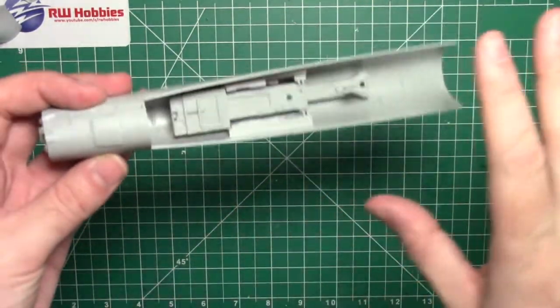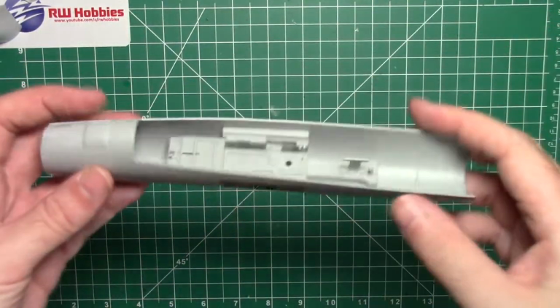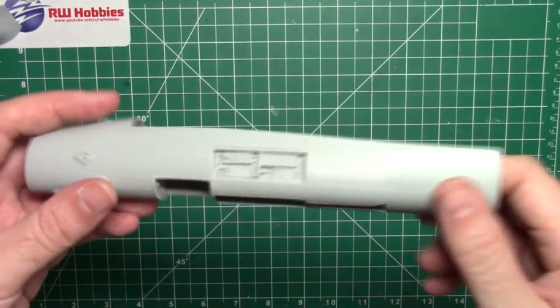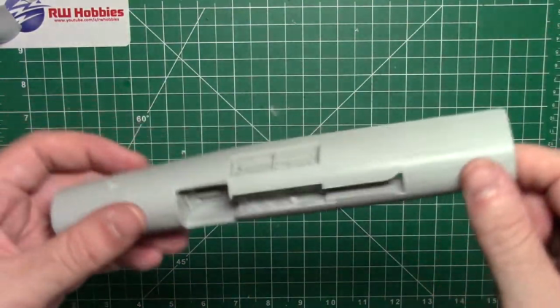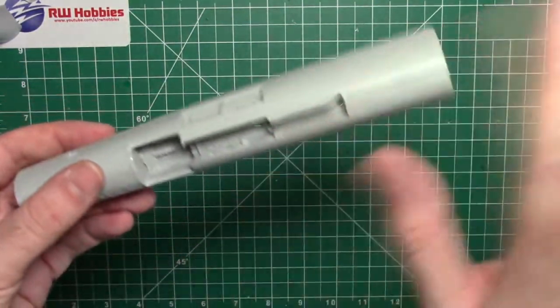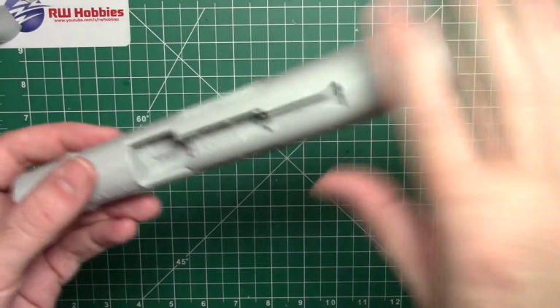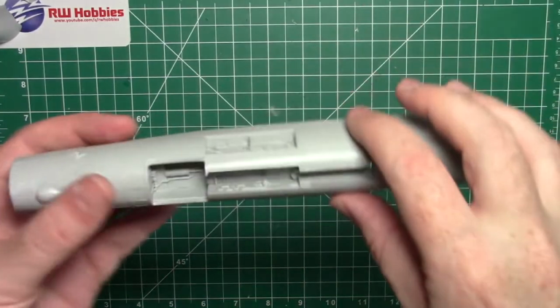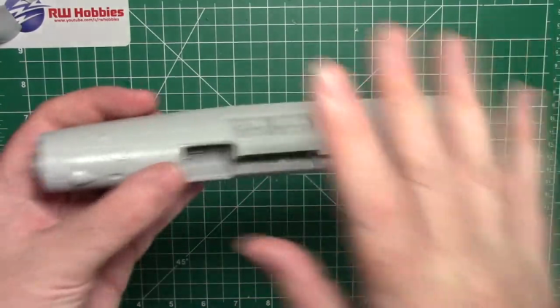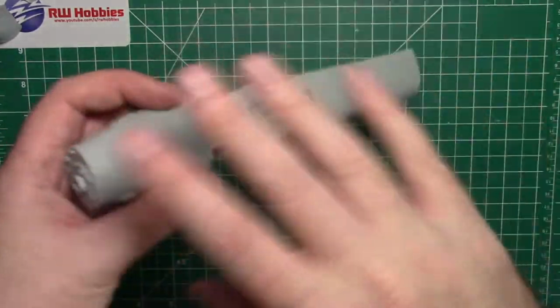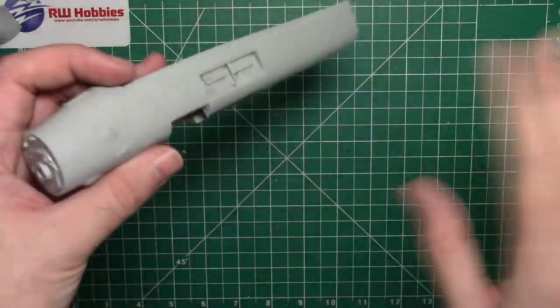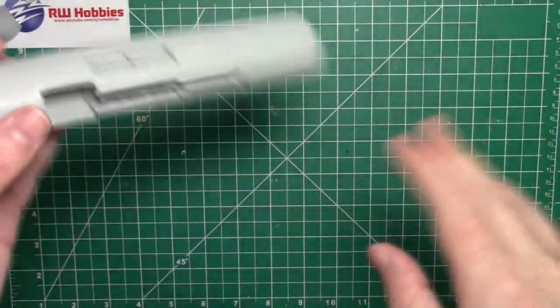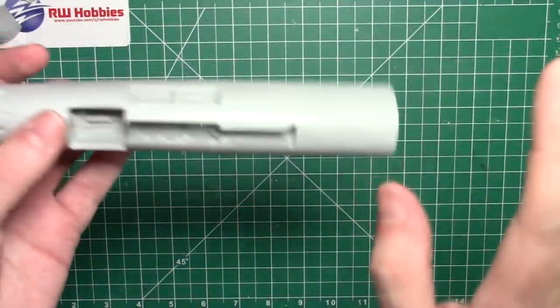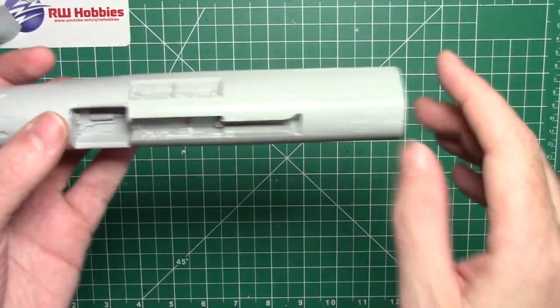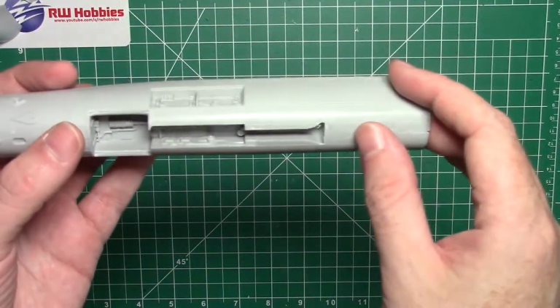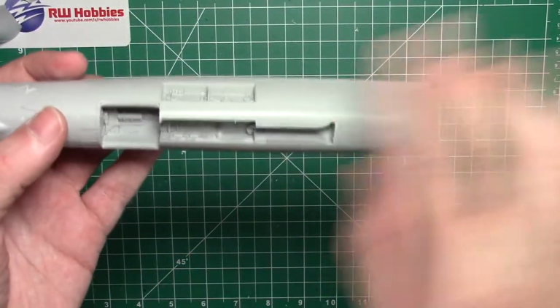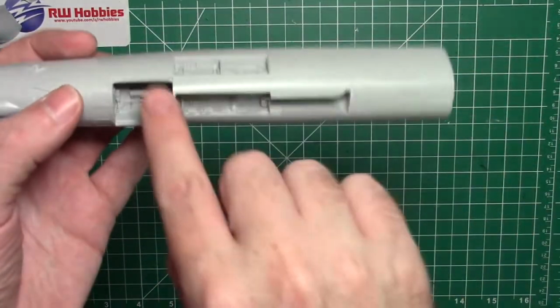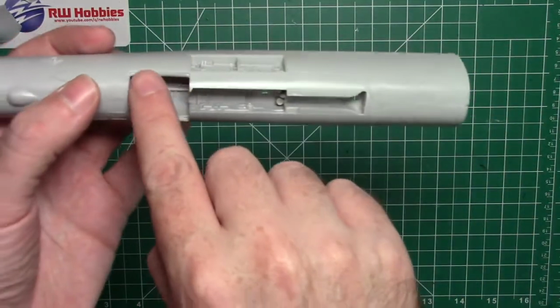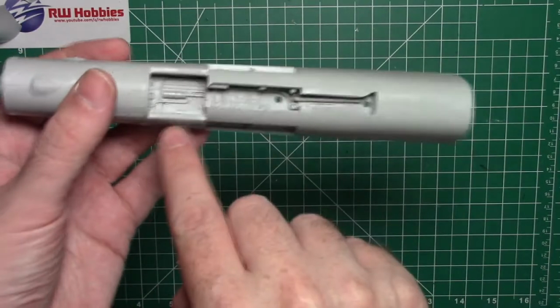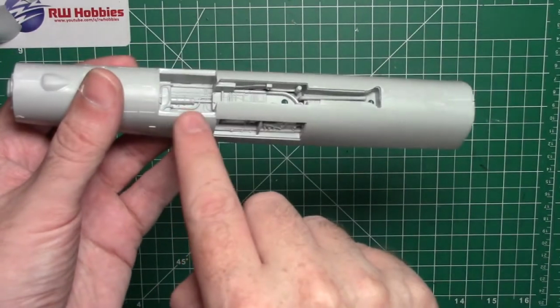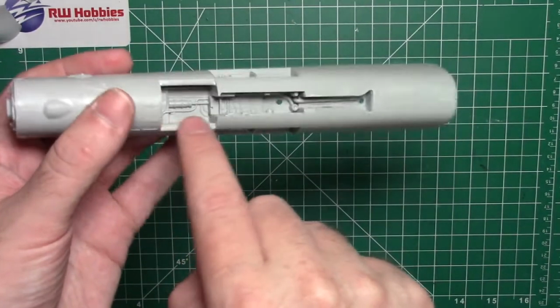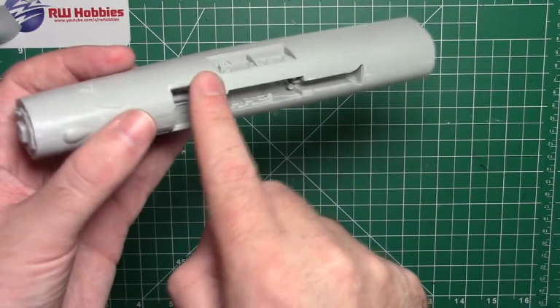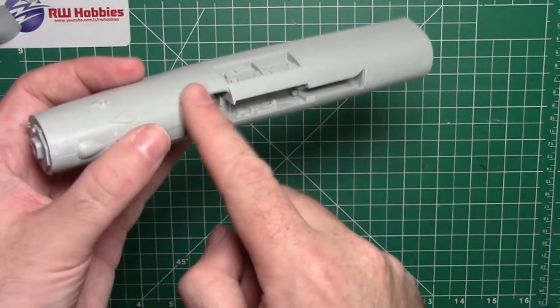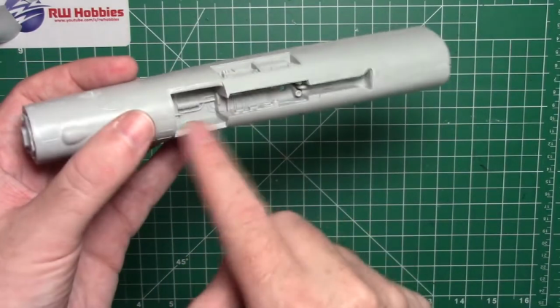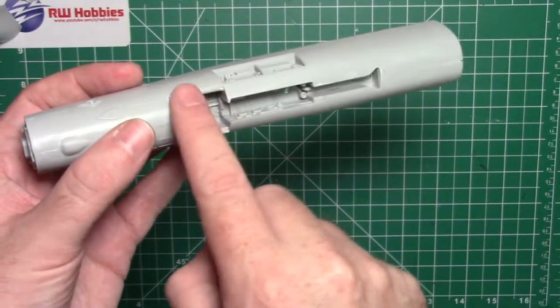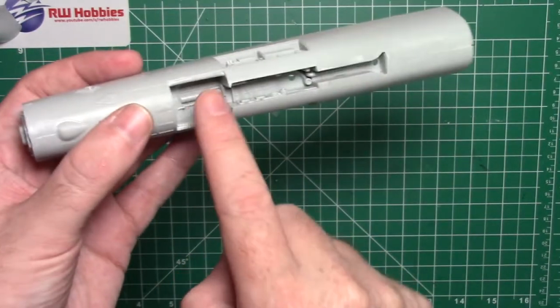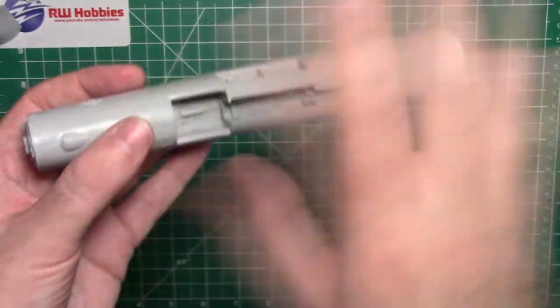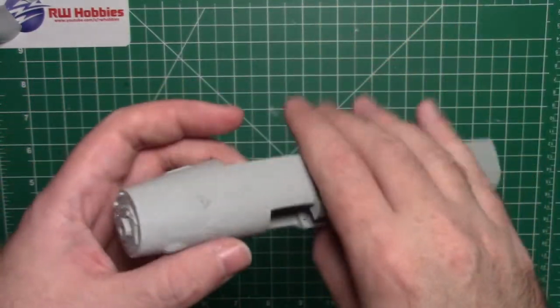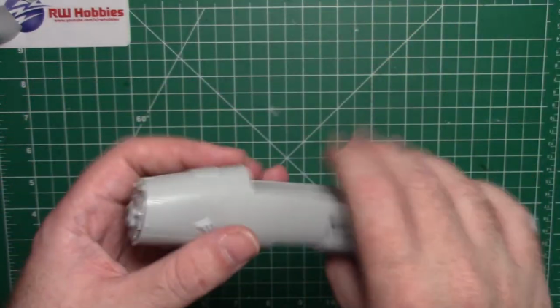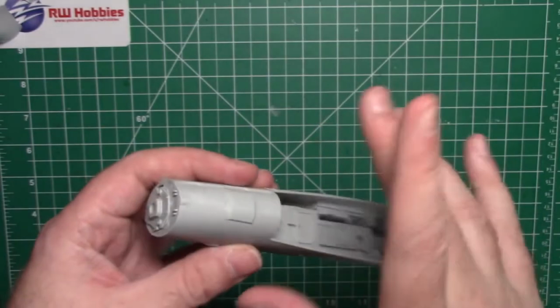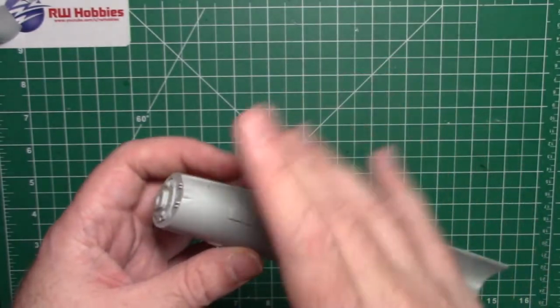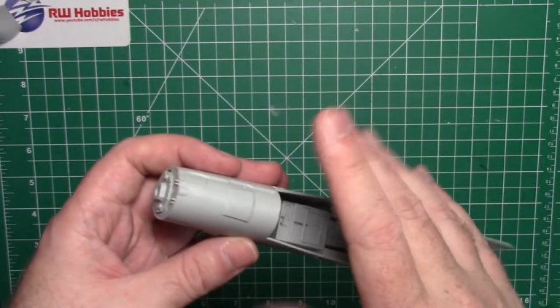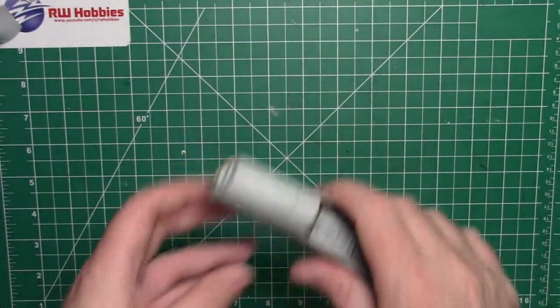After sanding it all down, everything is looking really good — as far as I can go now. Once it's primed we'll see for sure, but I think we've got it. The filled areas are looking really good, little gaps are no problem at all. Now I've been busy with some magnets.